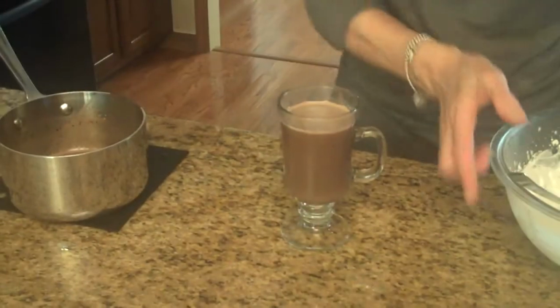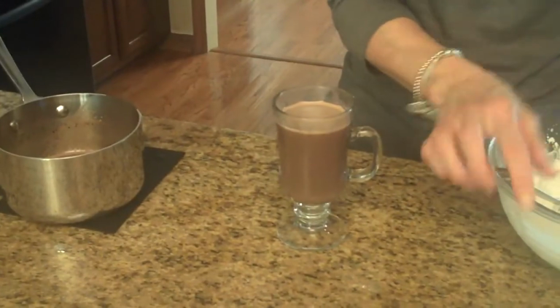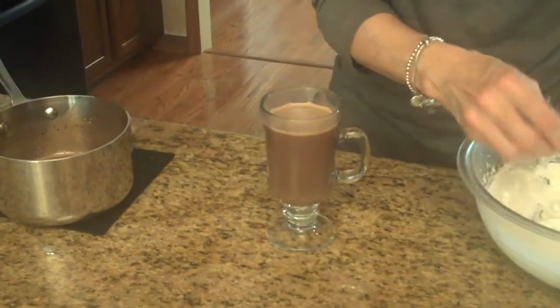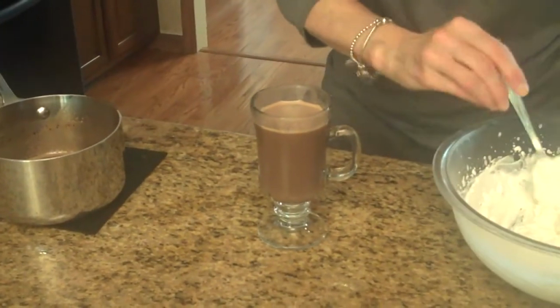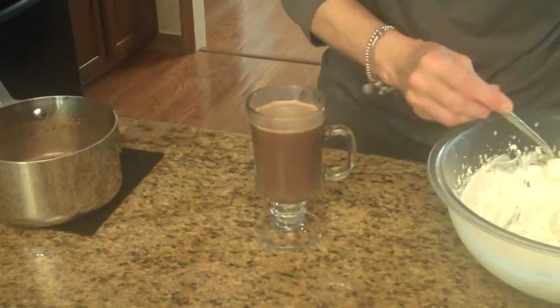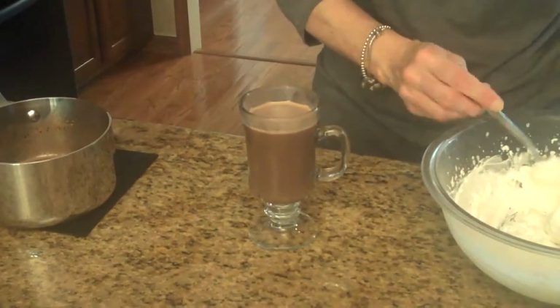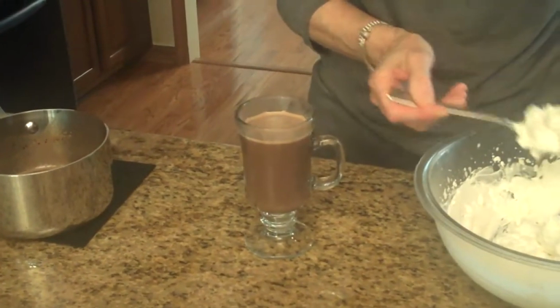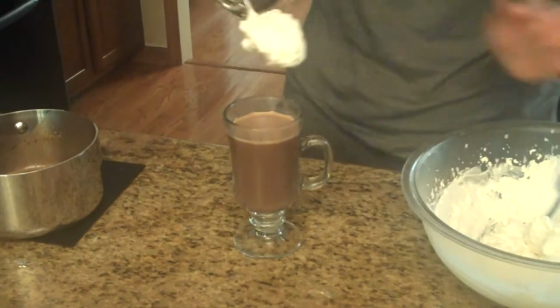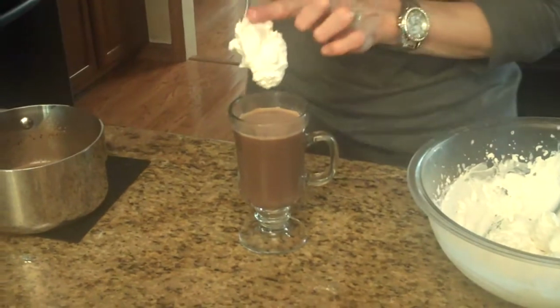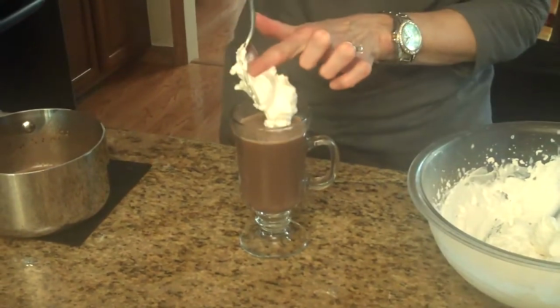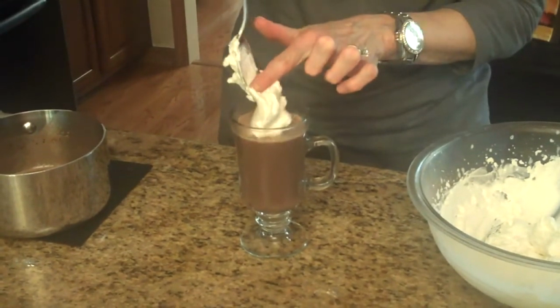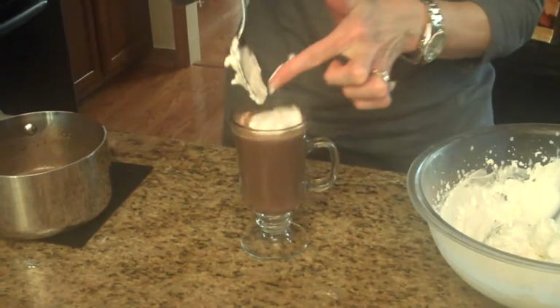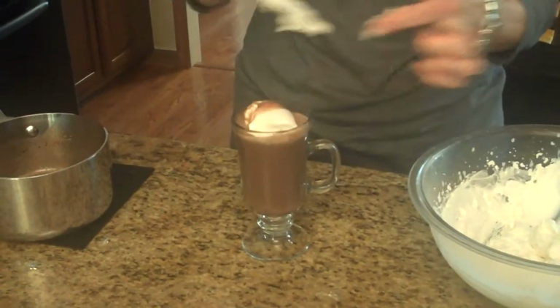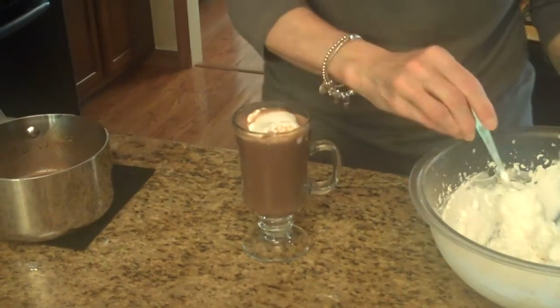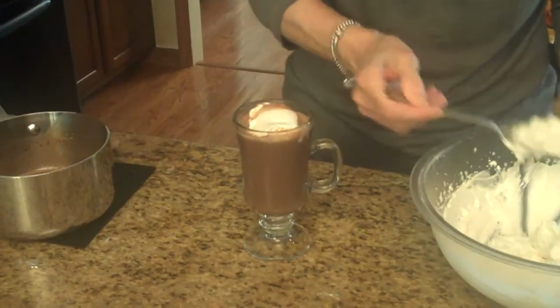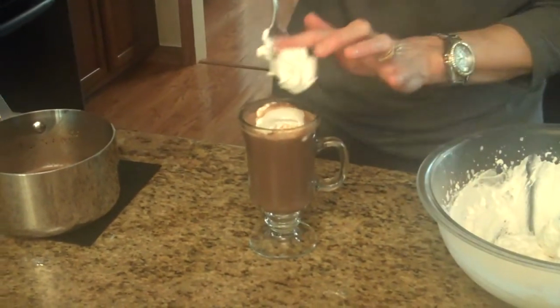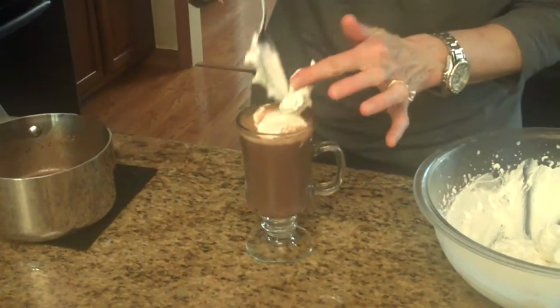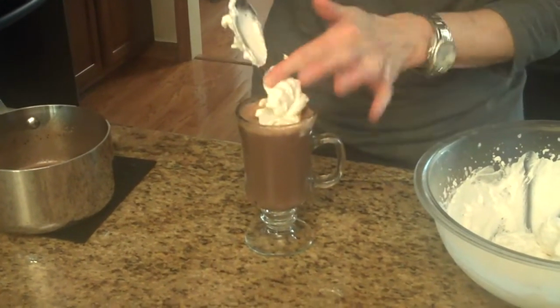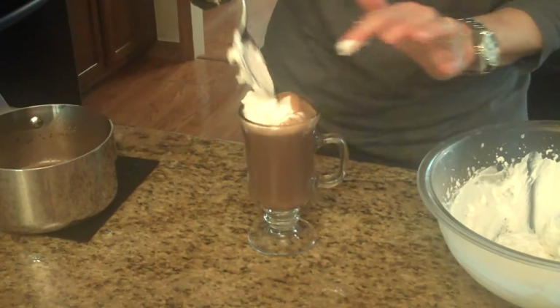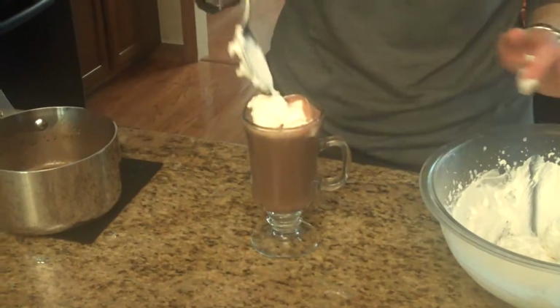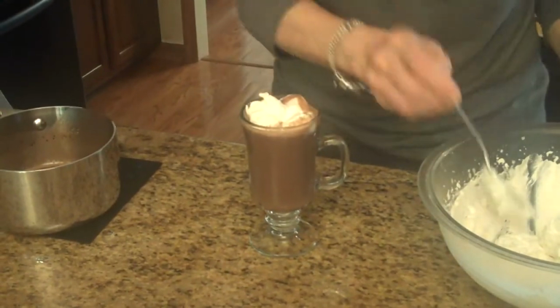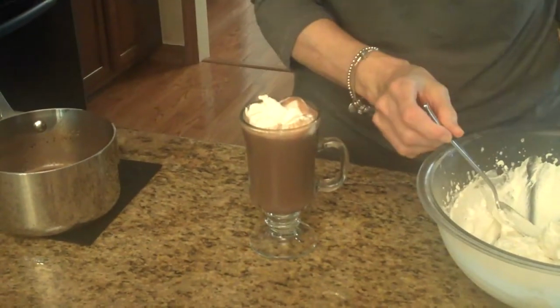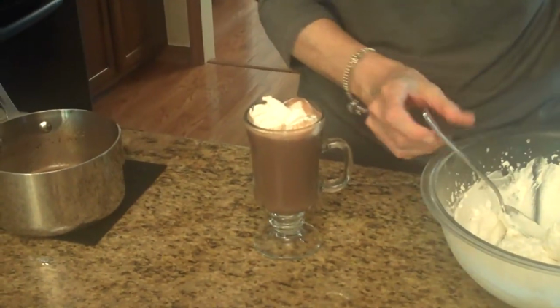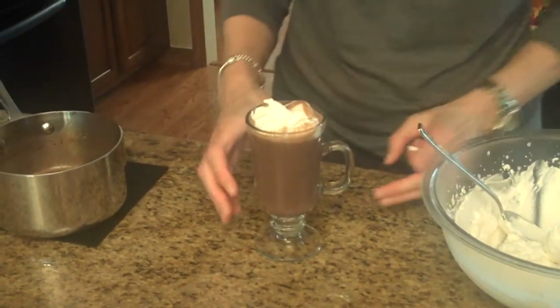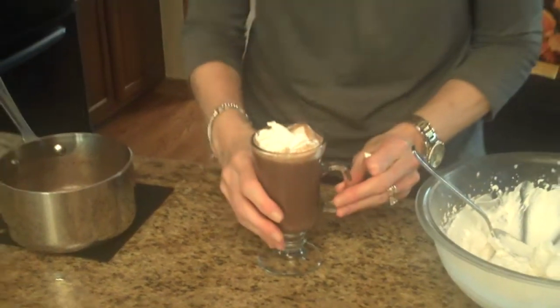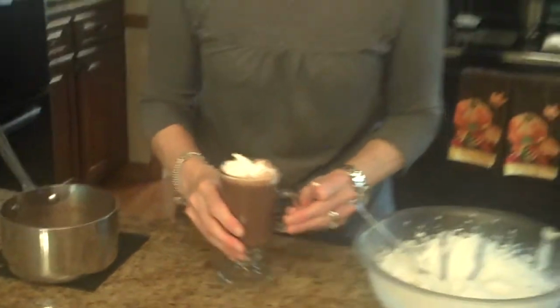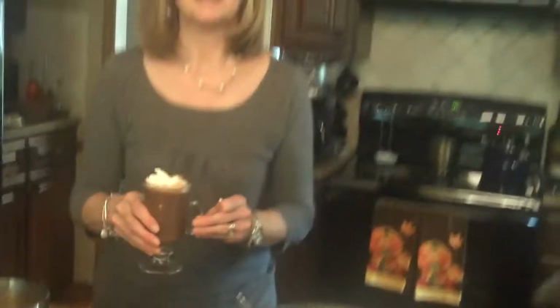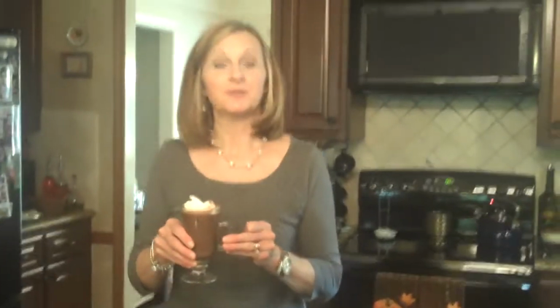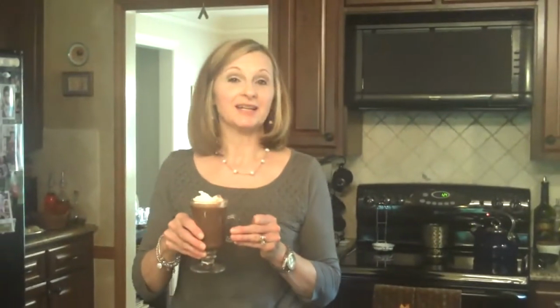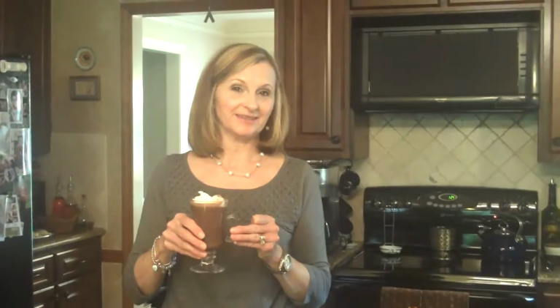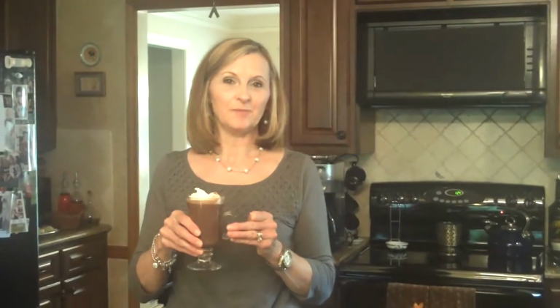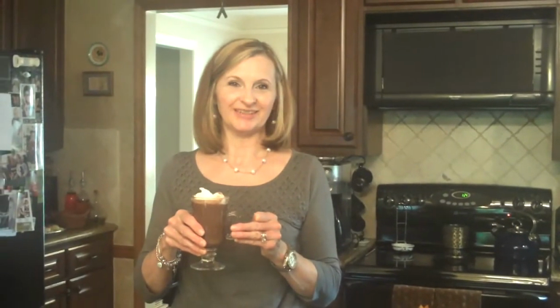So now I'm going to put a little bit of my homemade whipped cream that I just made in a previous upload on top. This is my Nutella hot chocolate. I hope you enjoy it.